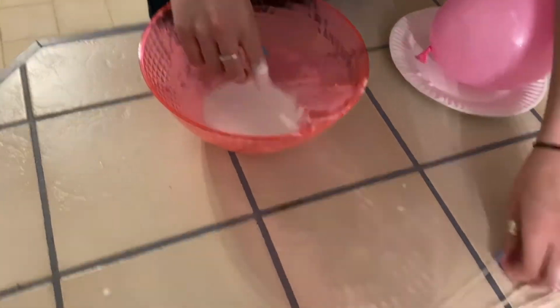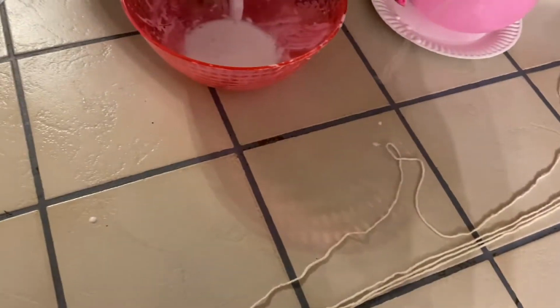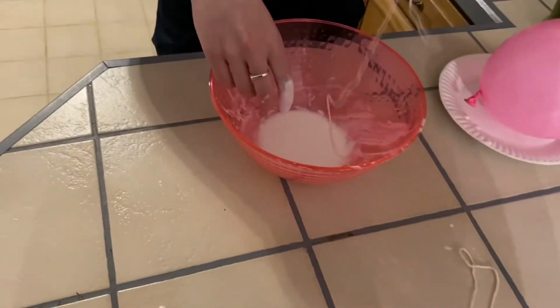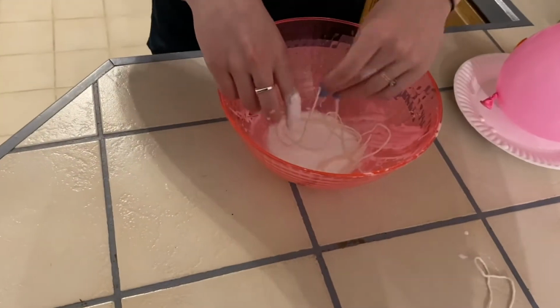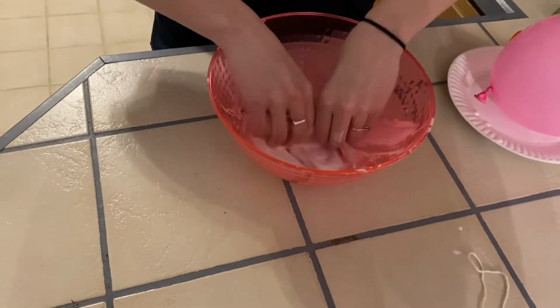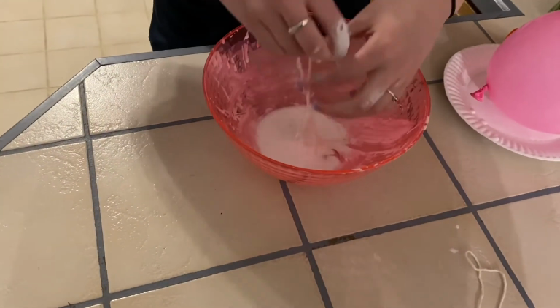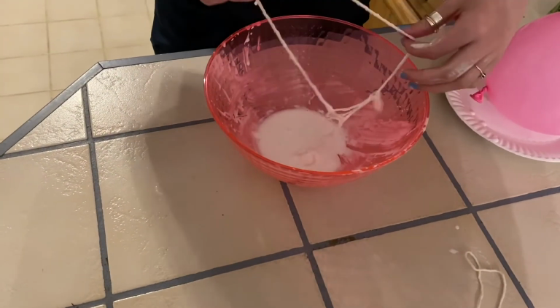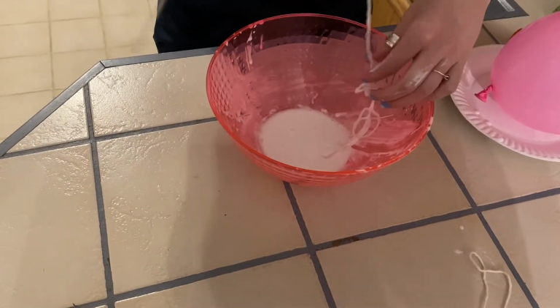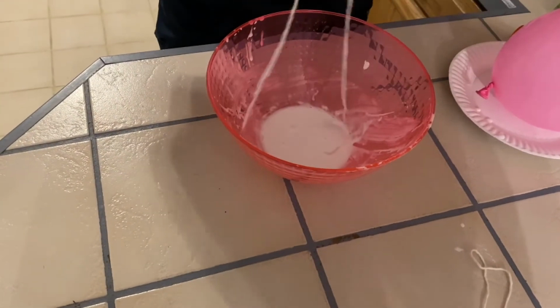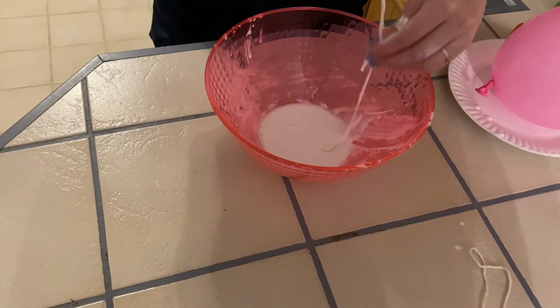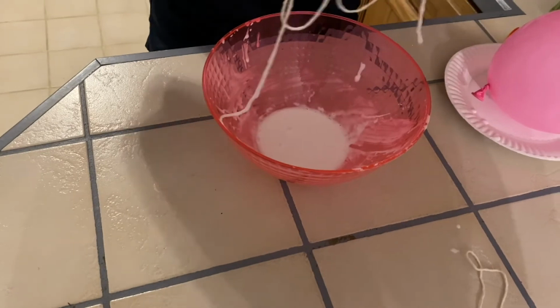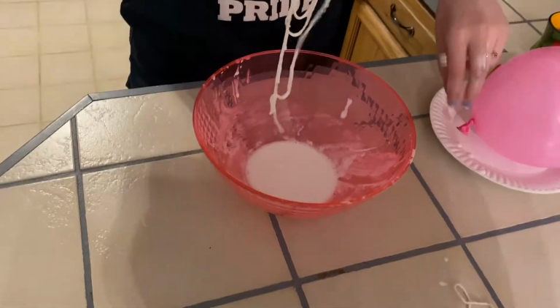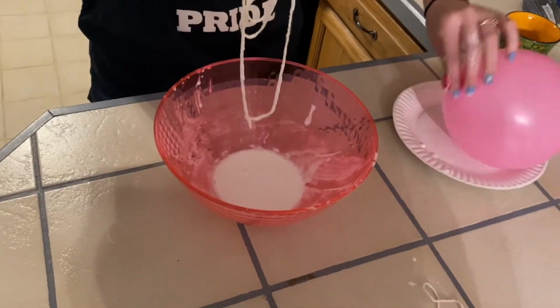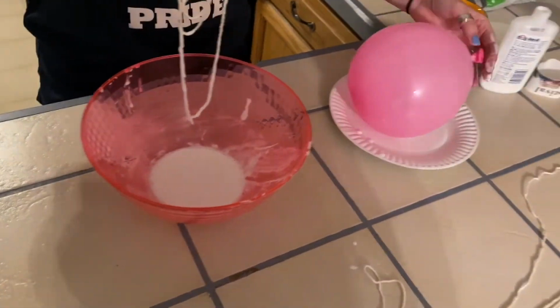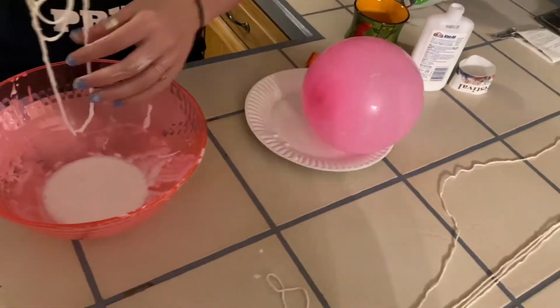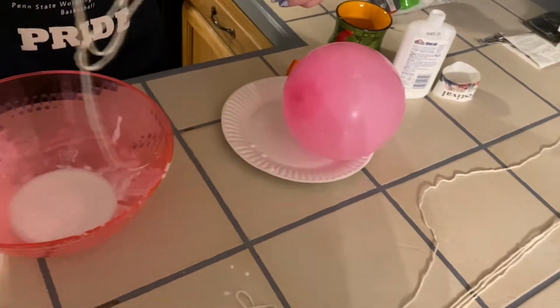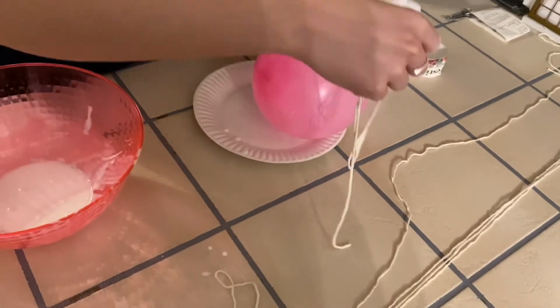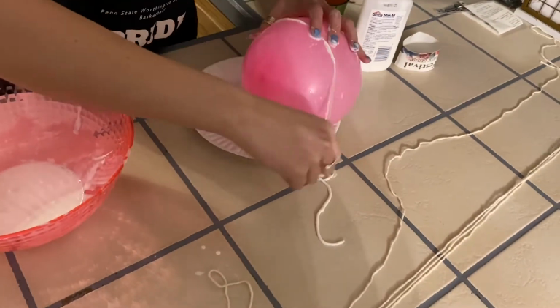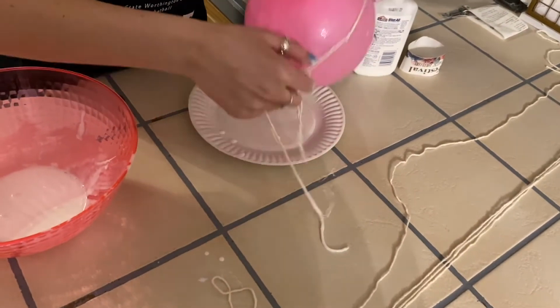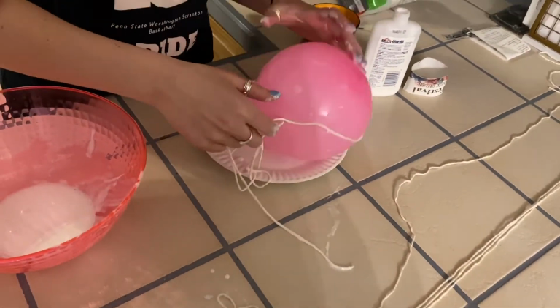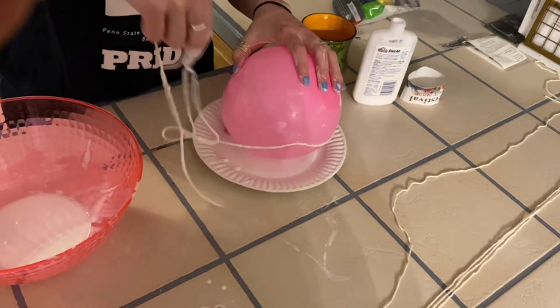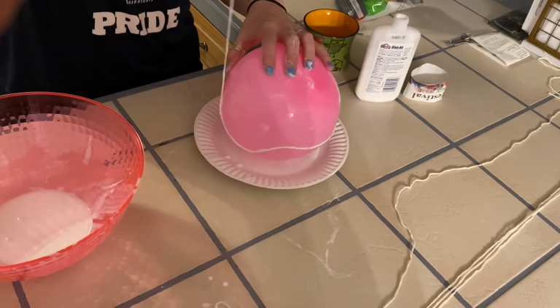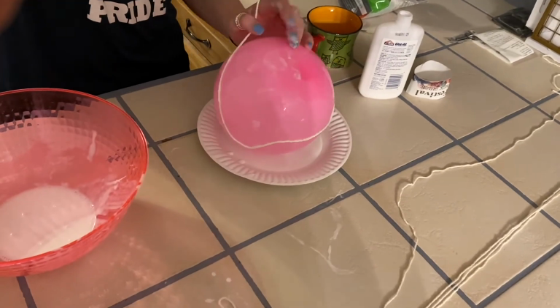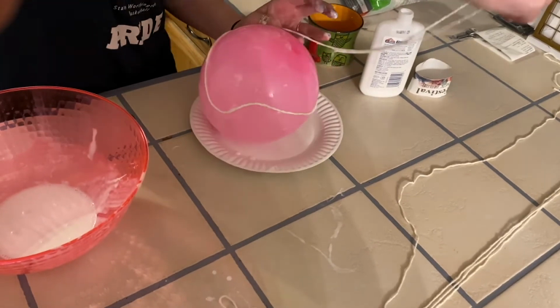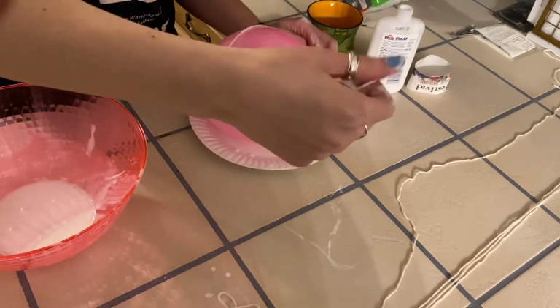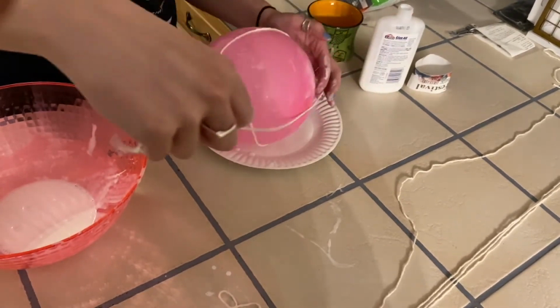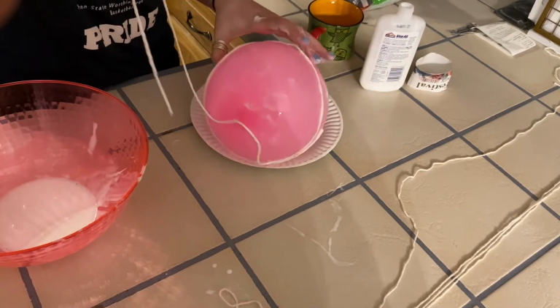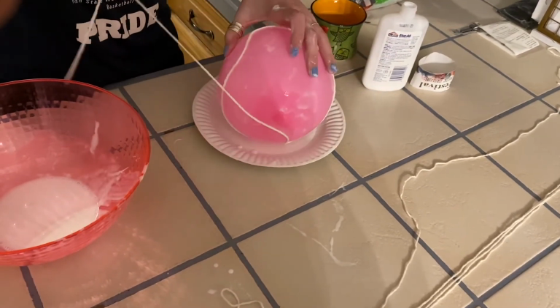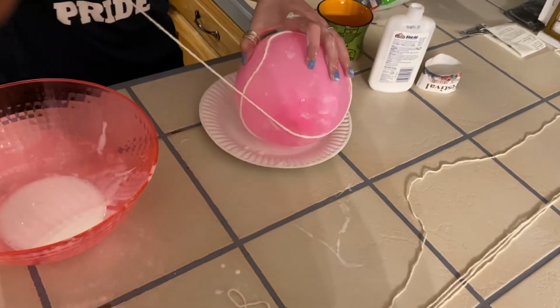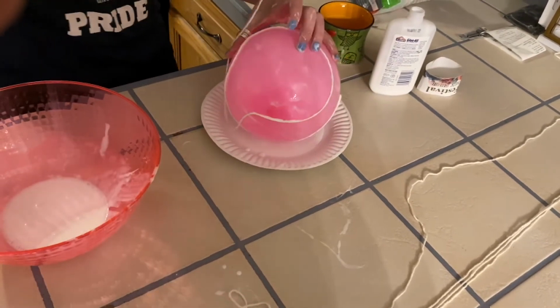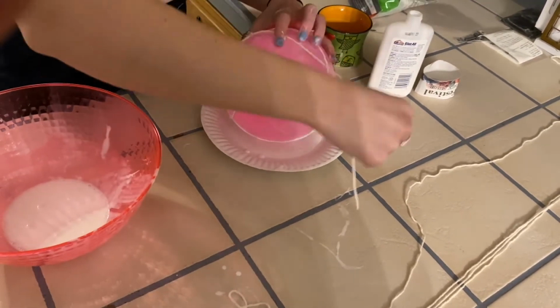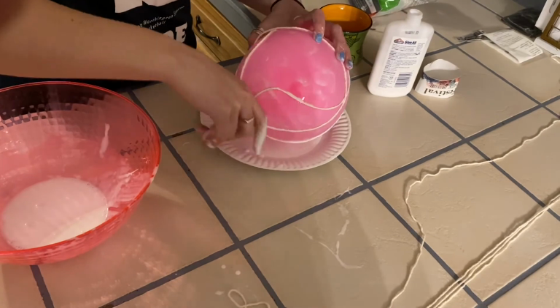Once you have your glue and water mixture, you're going to take long pieces of string and wrap it around half of your balloon. I cut really long pieces, about five of them, and I started wrapping it around my balloon. This could be really messy — it doesn't have to look perfect.